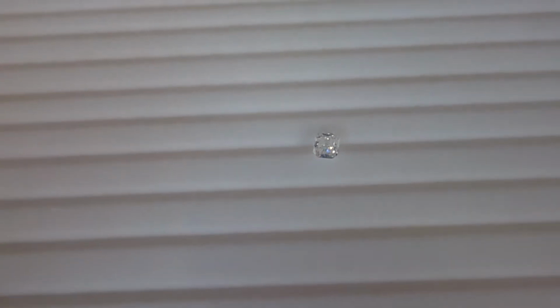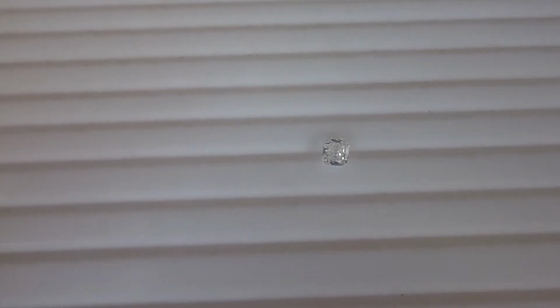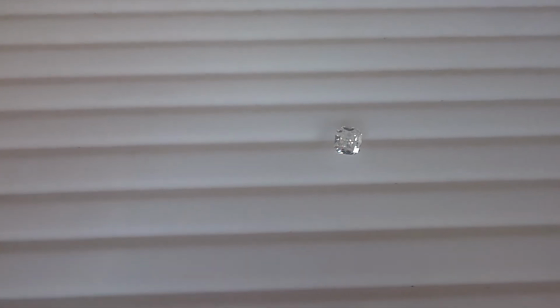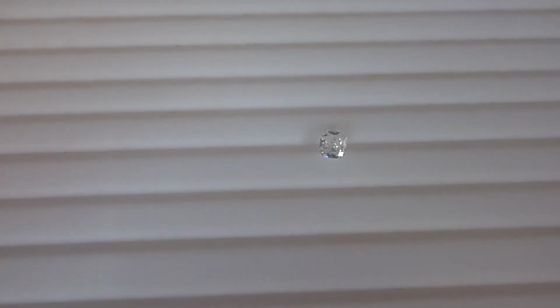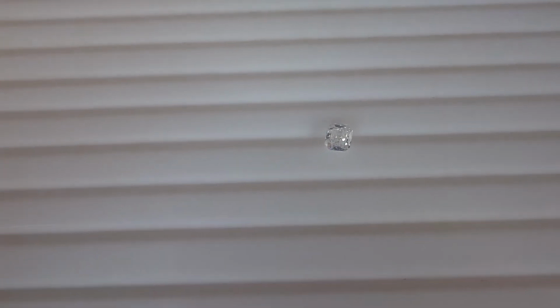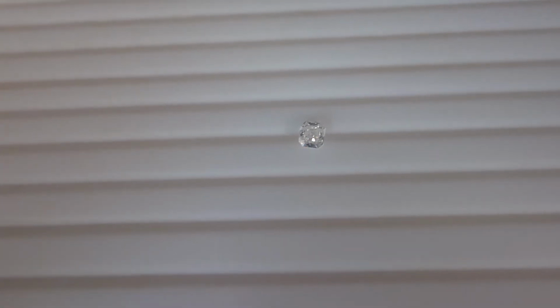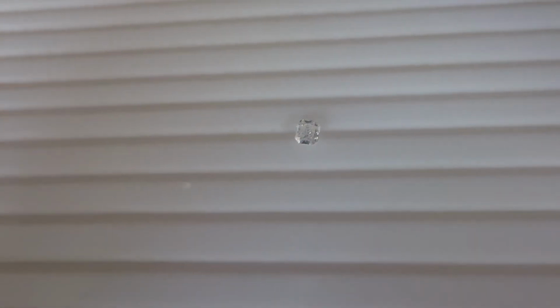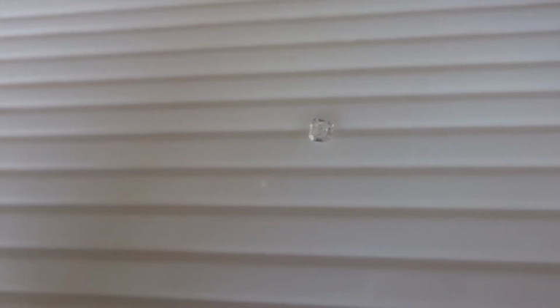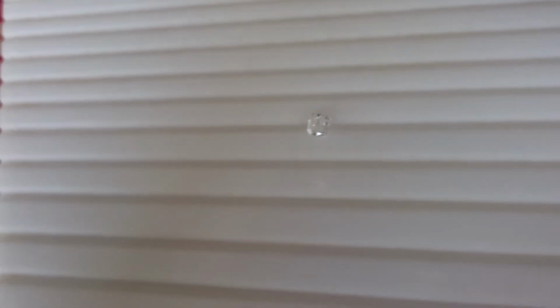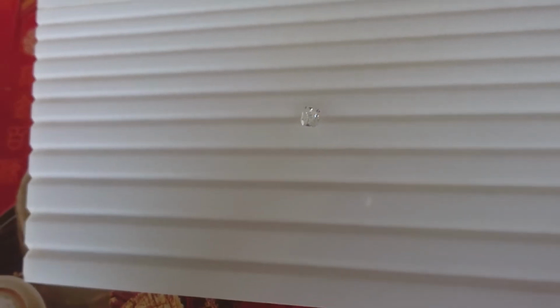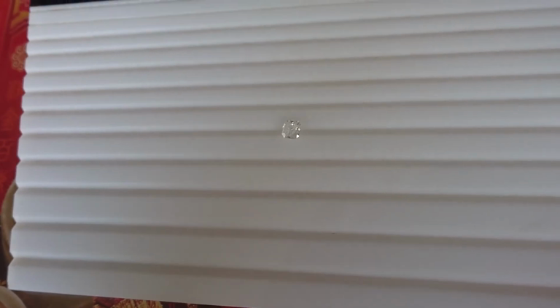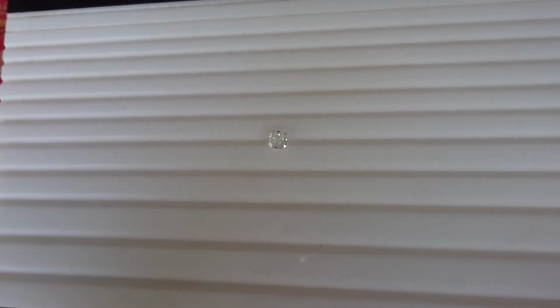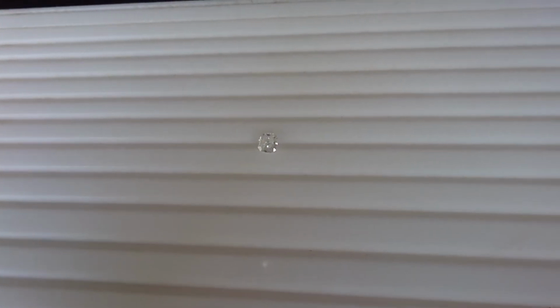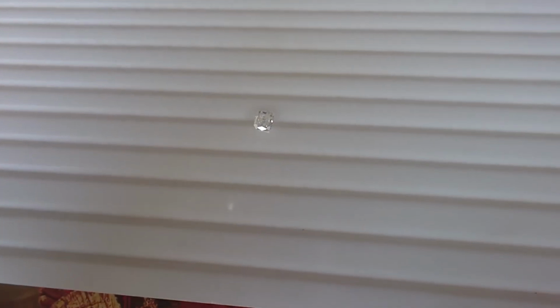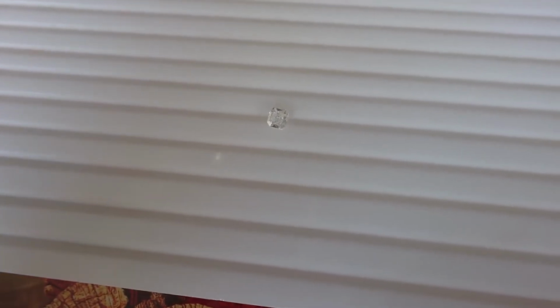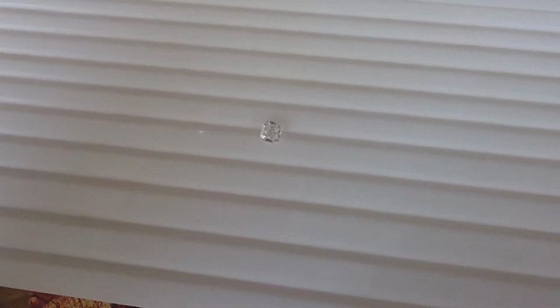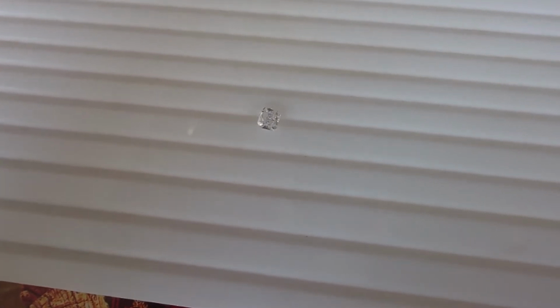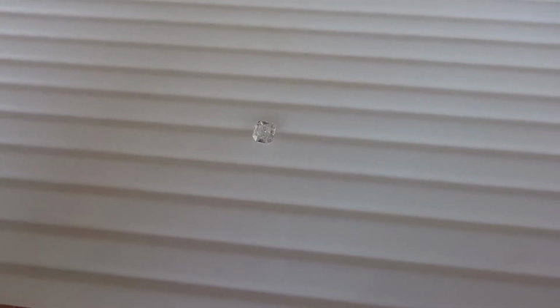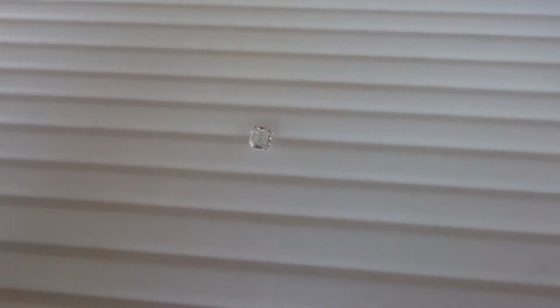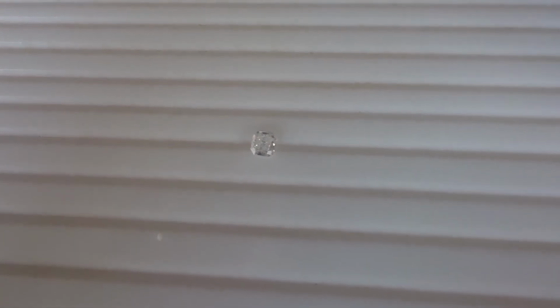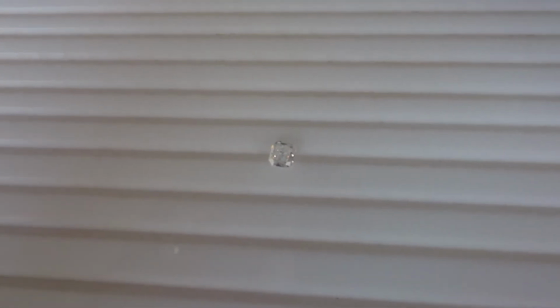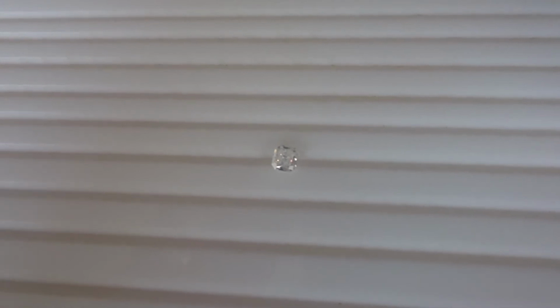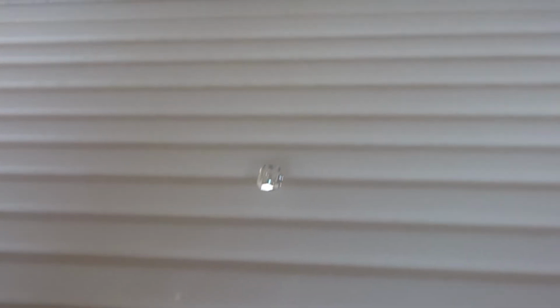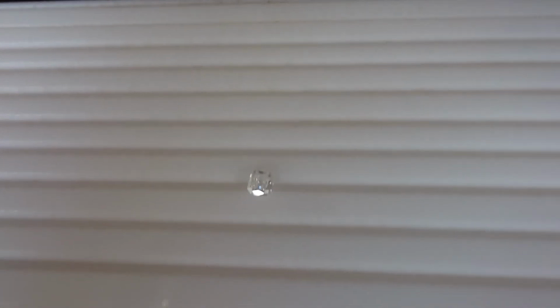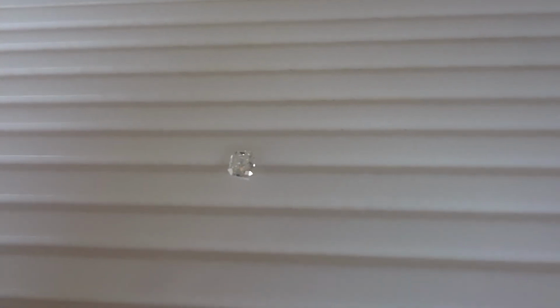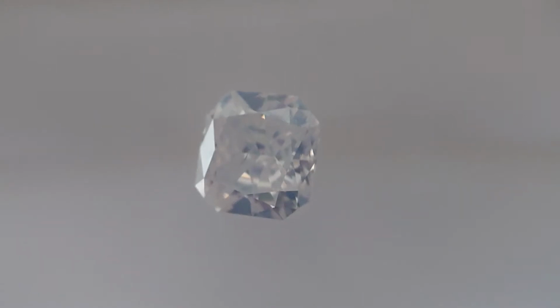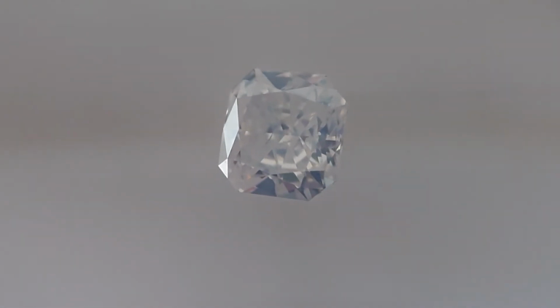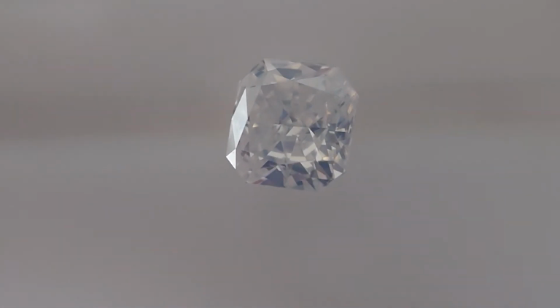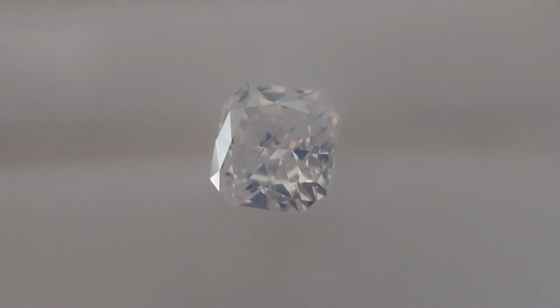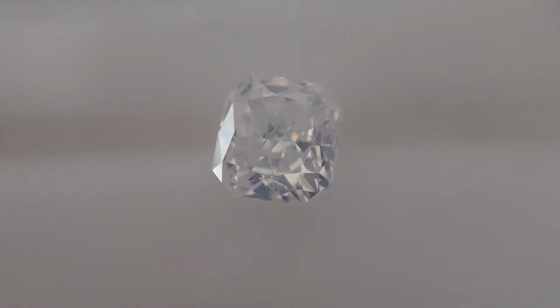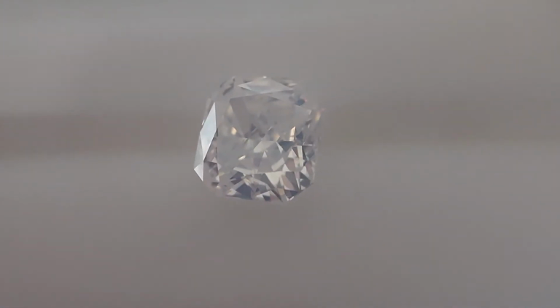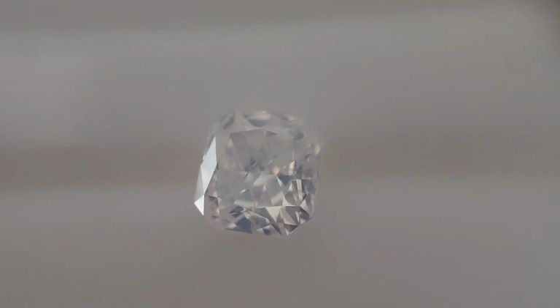It's about 0.77 carat. So there you have it — a fancy white diamond.